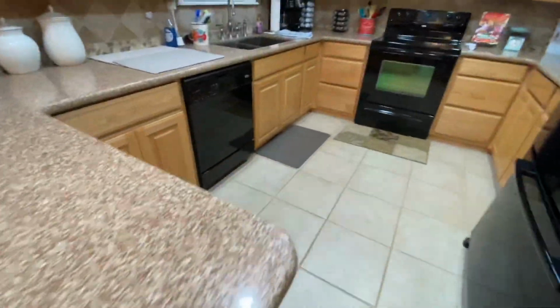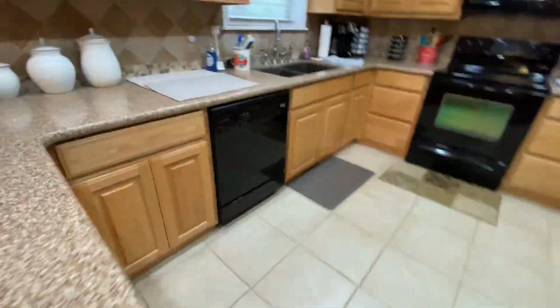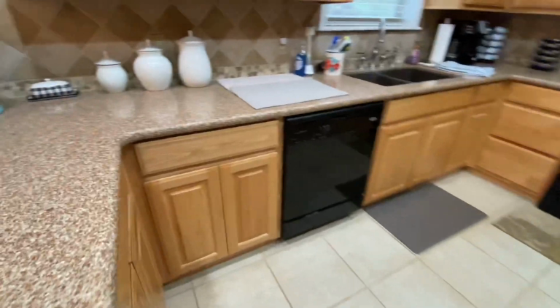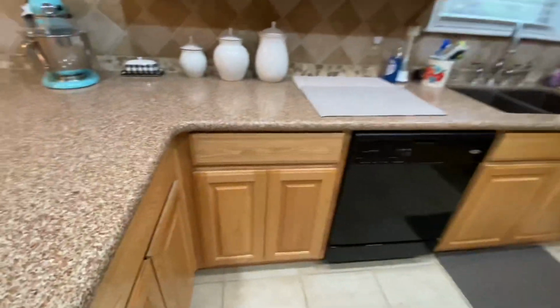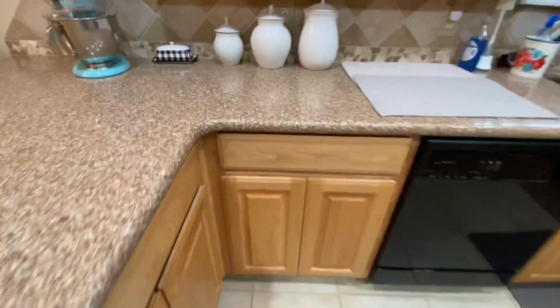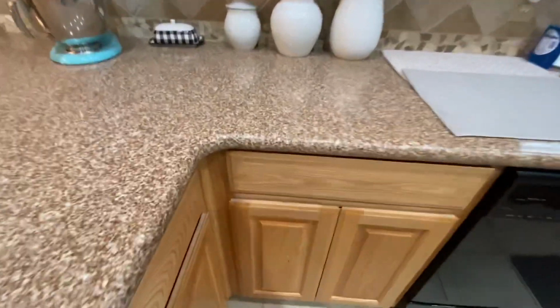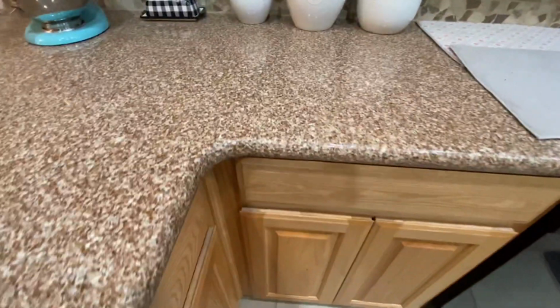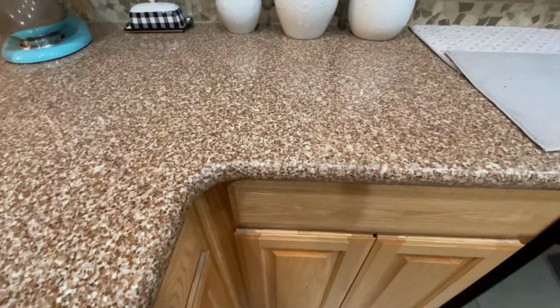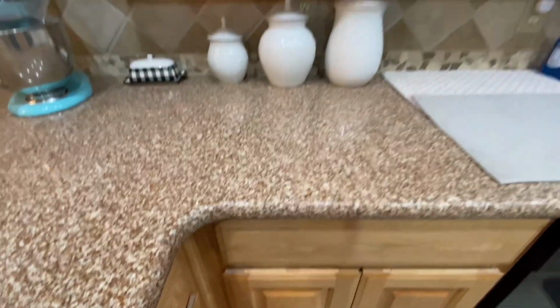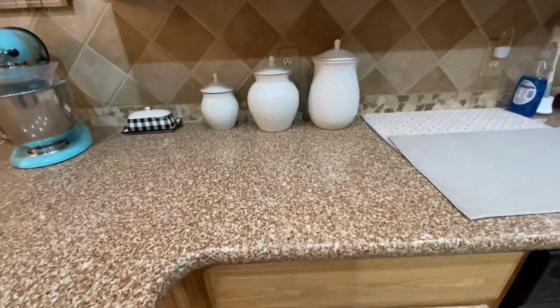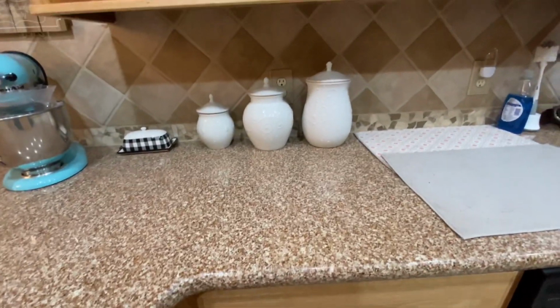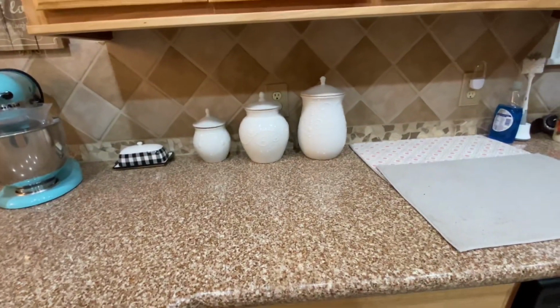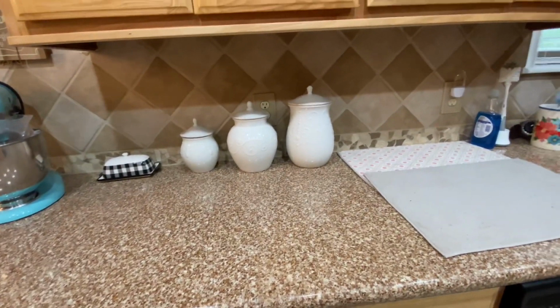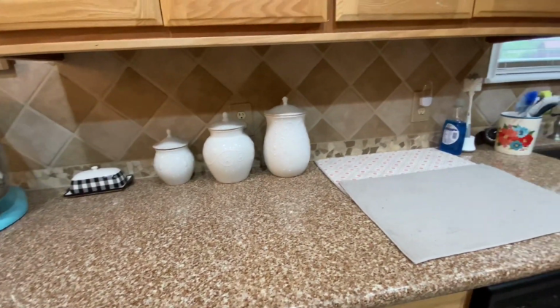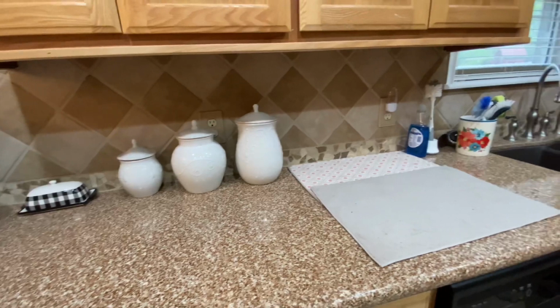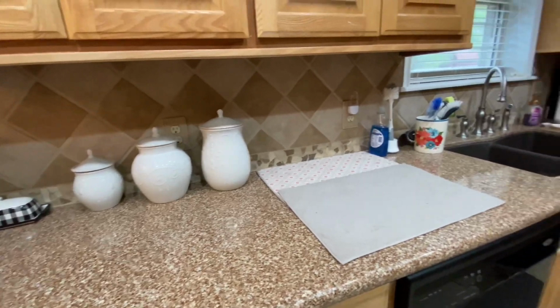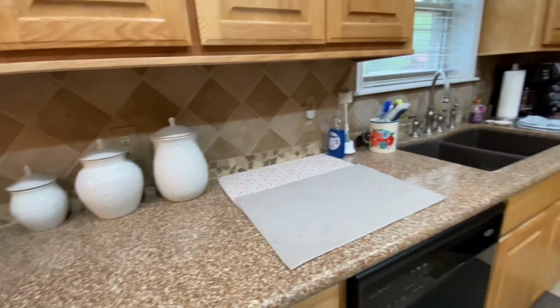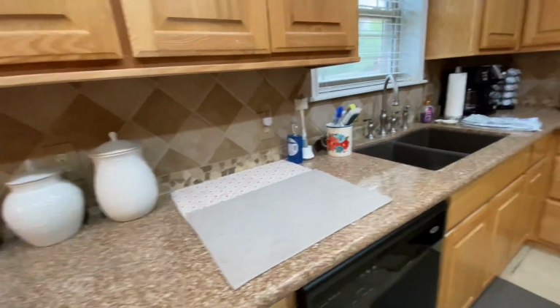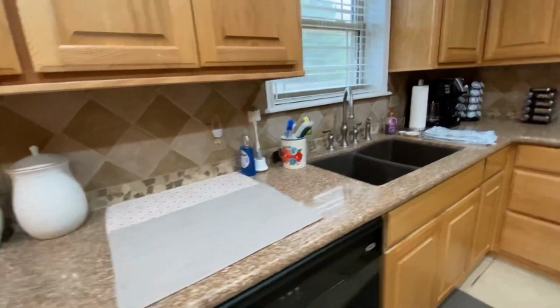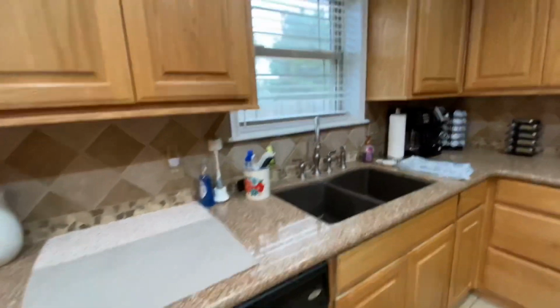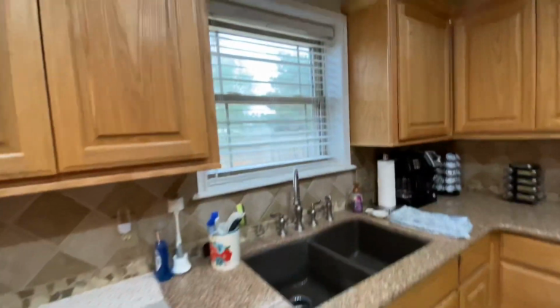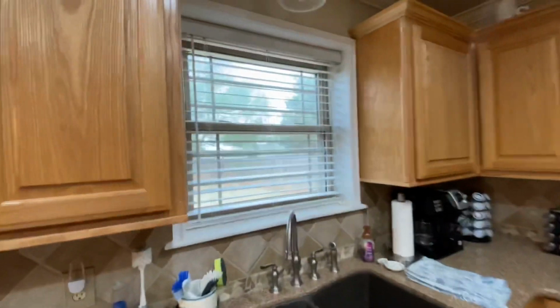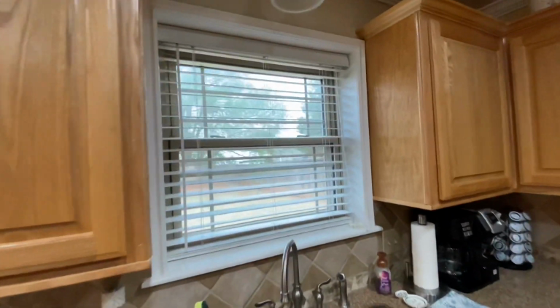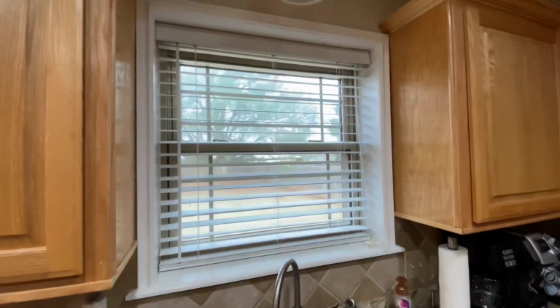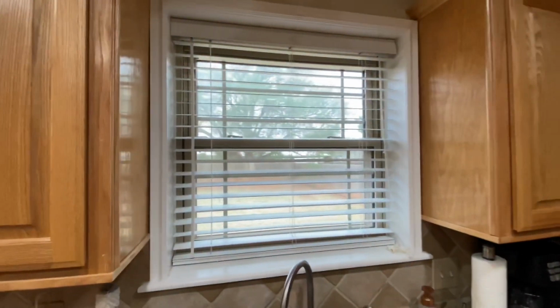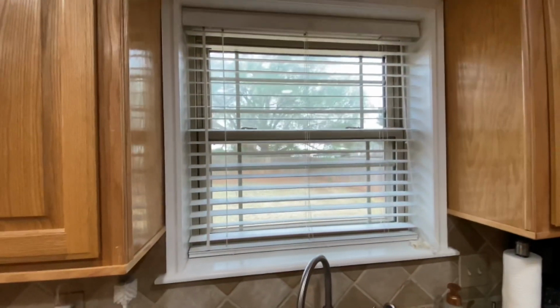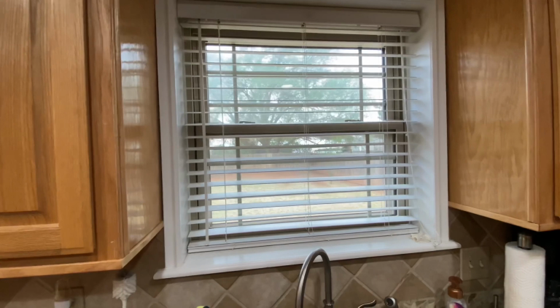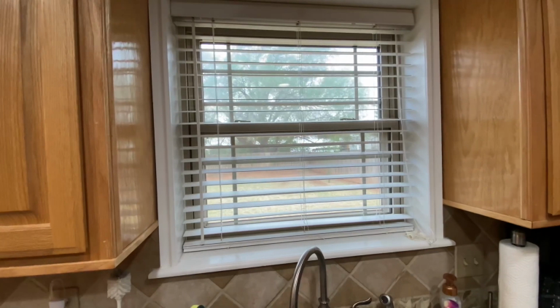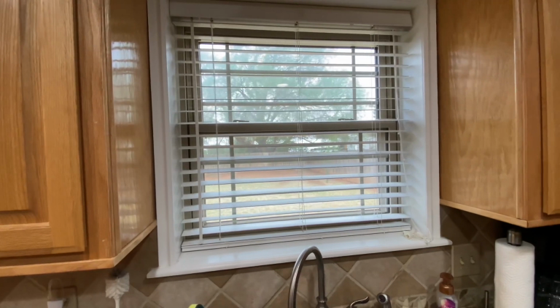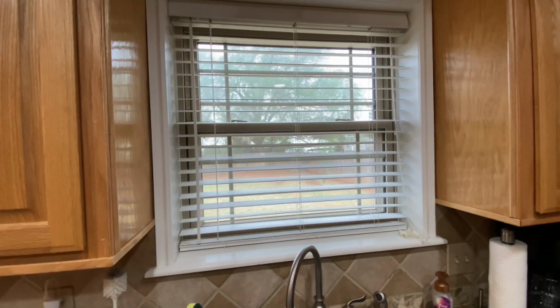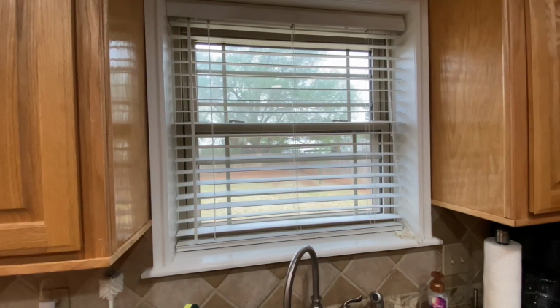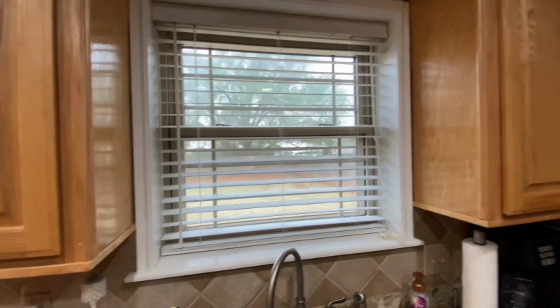It is a solid surface — it looks like quartz. They weren't quite sure, but it's really nice. This backsplash is really nice. It's got all these thick wood blinds everywhere.